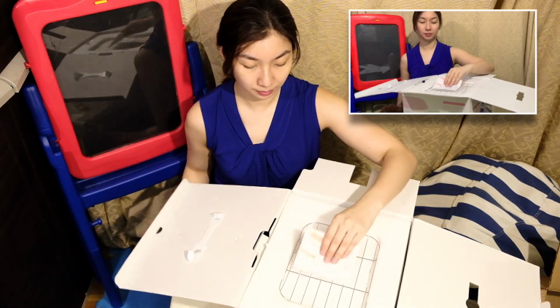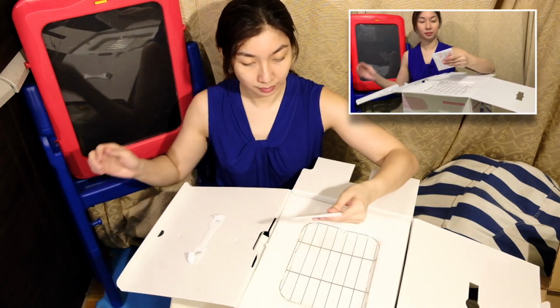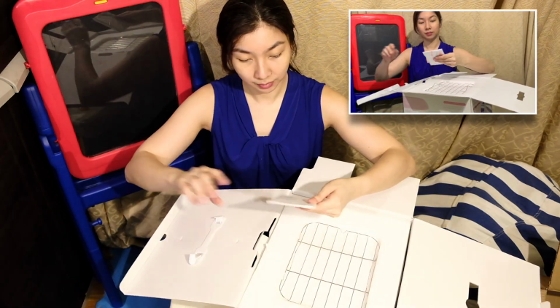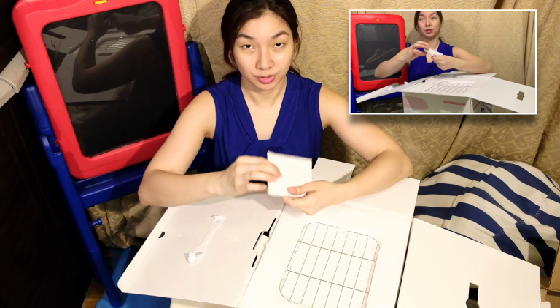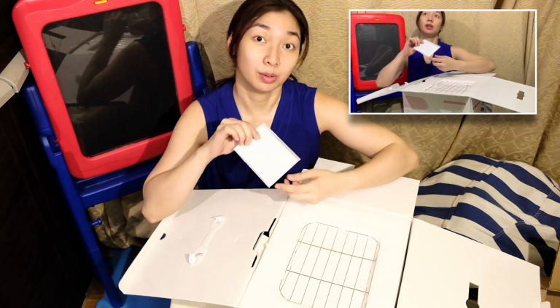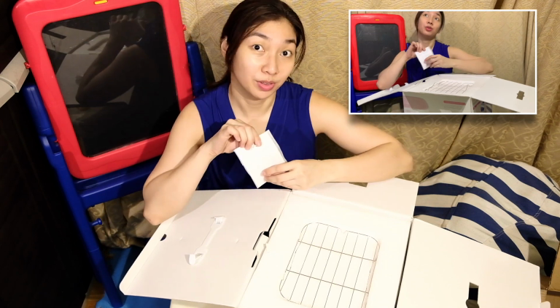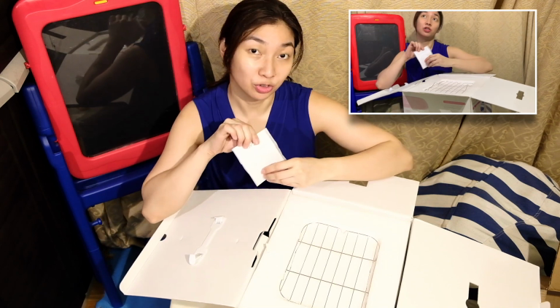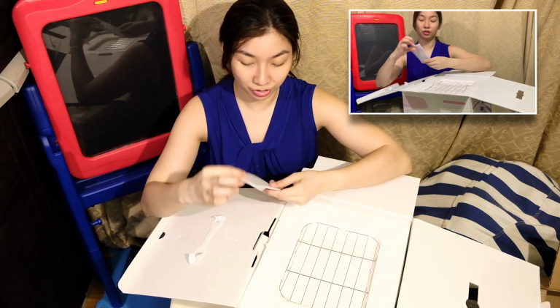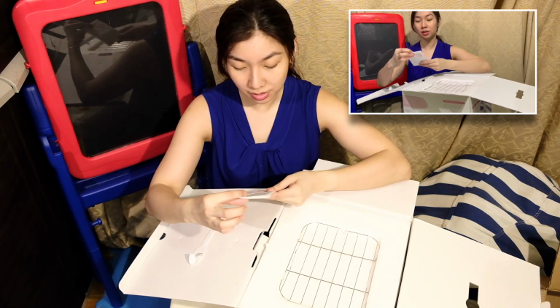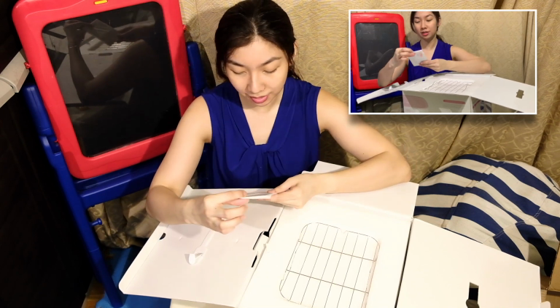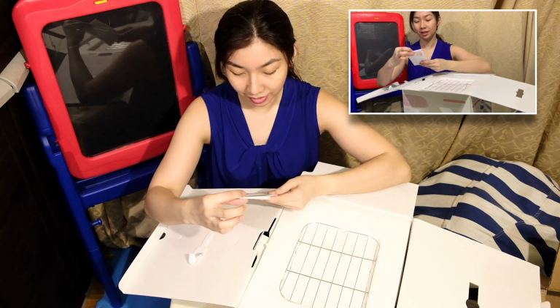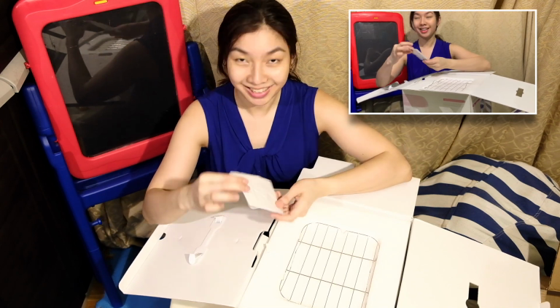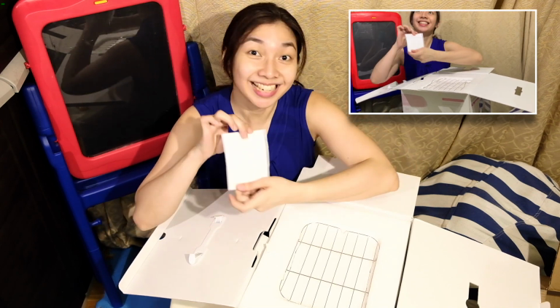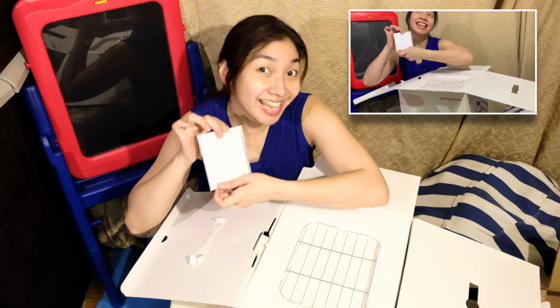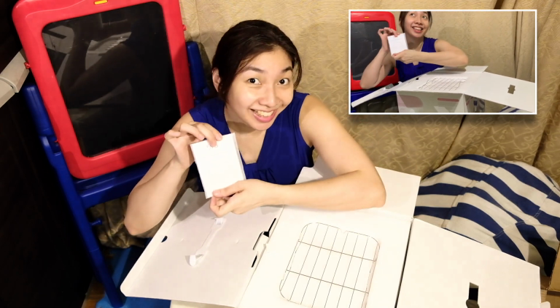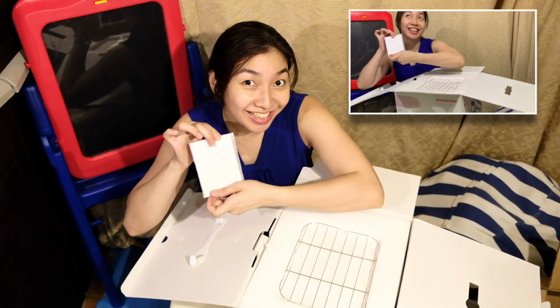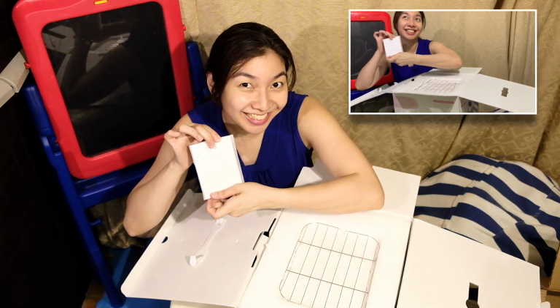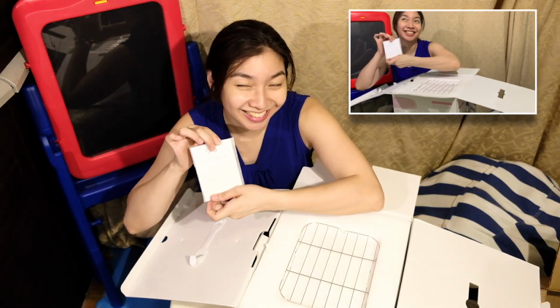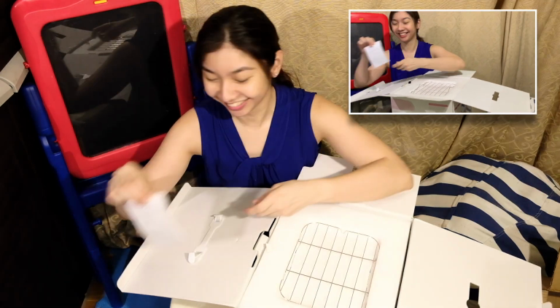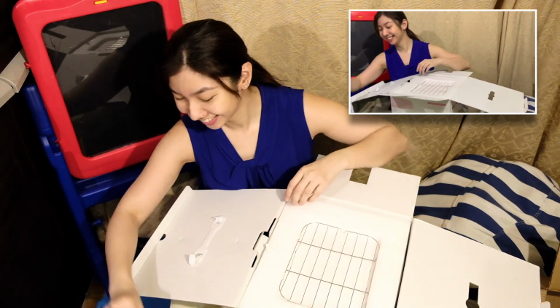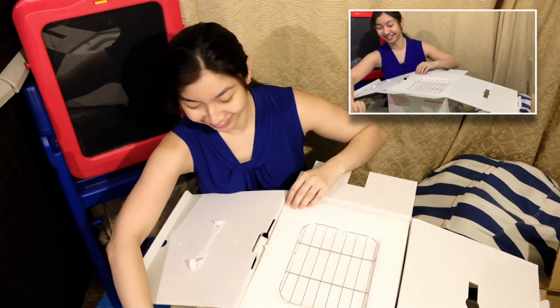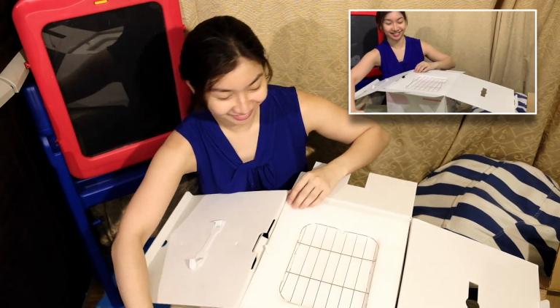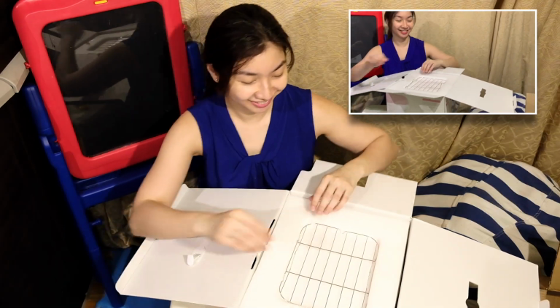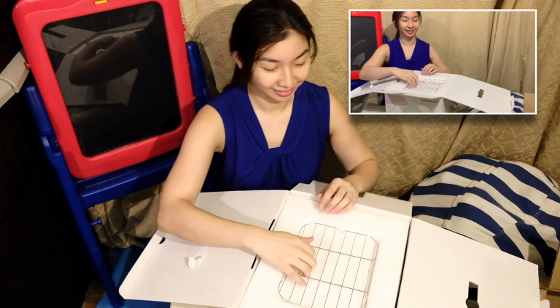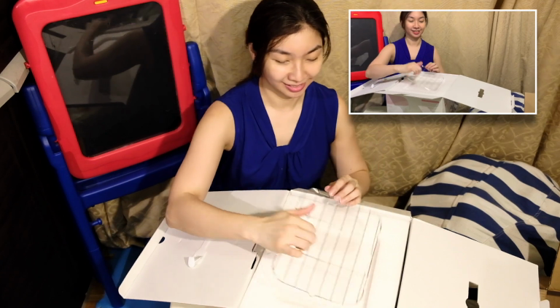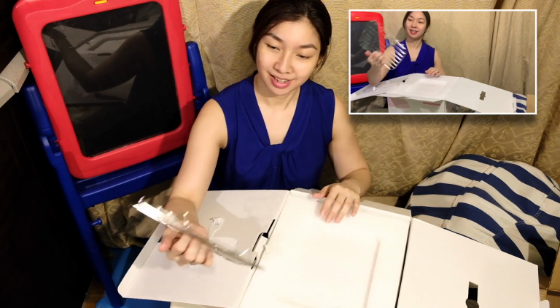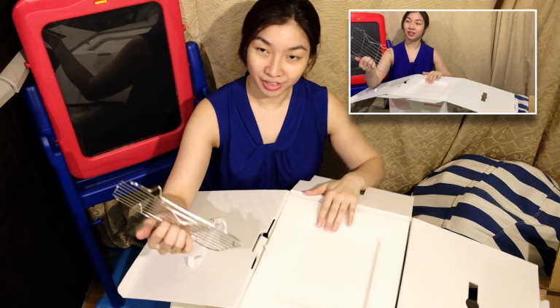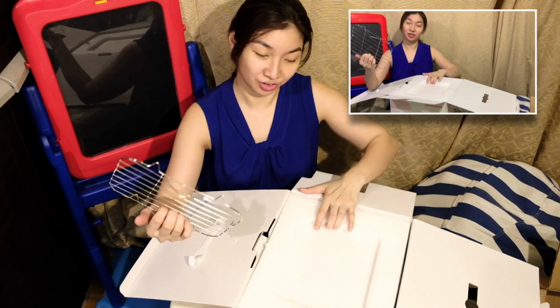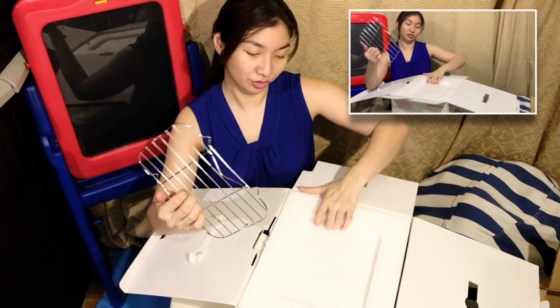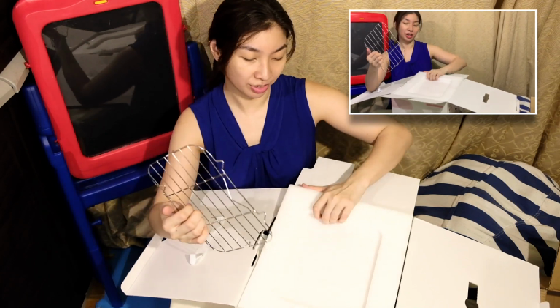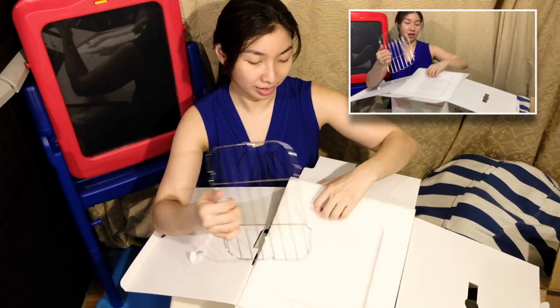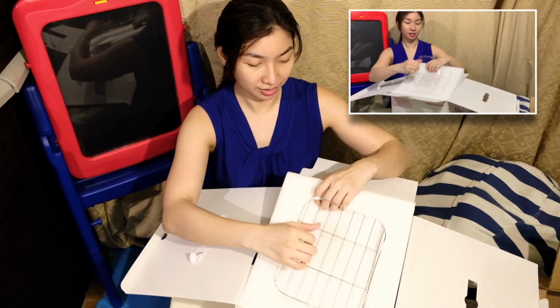It comes with instructions — and they're in English! It also includes what I think is the drying rack.